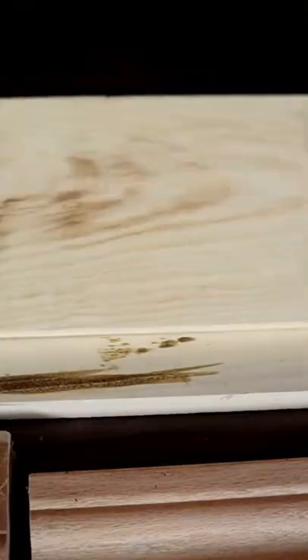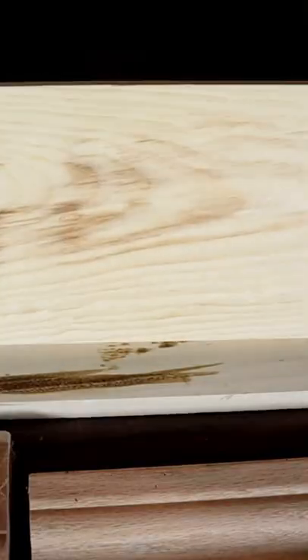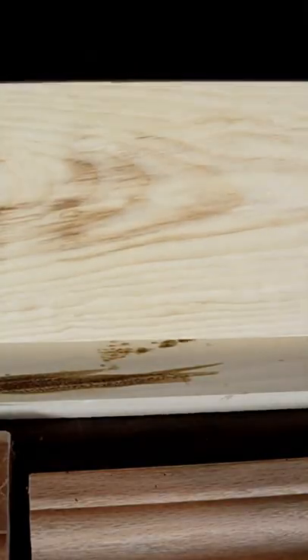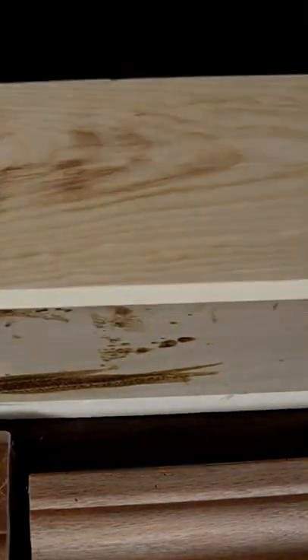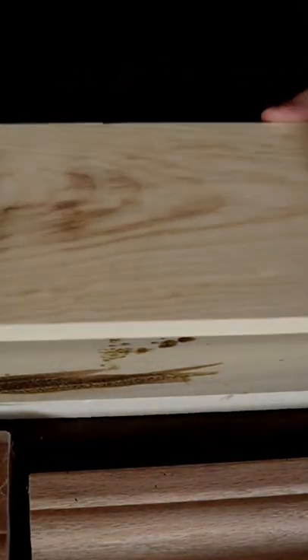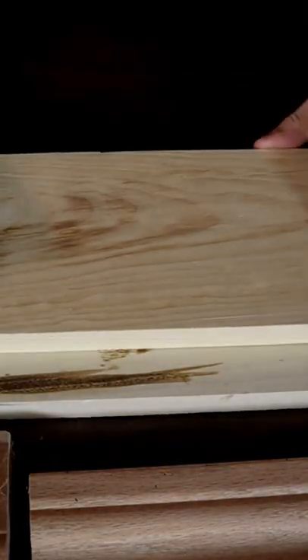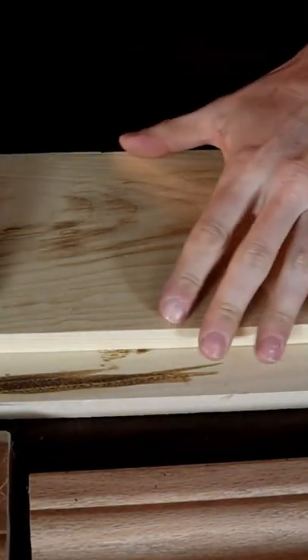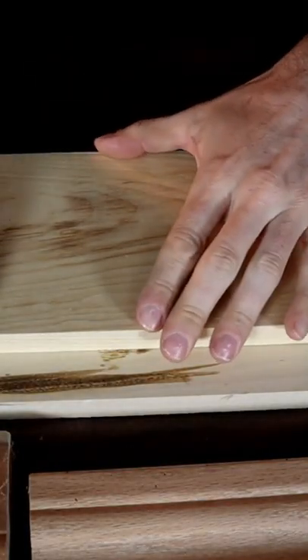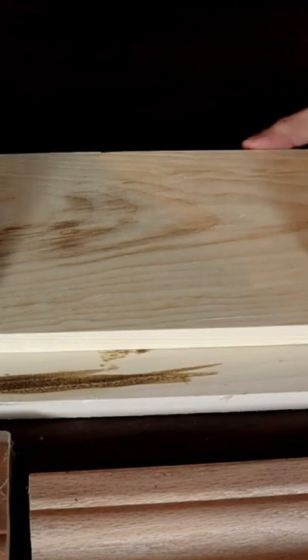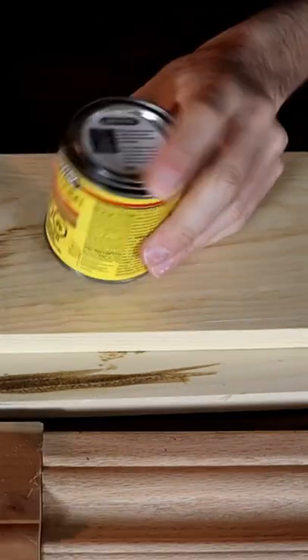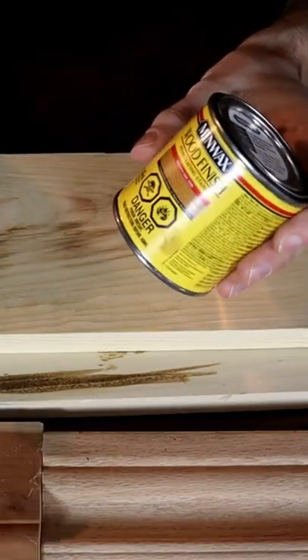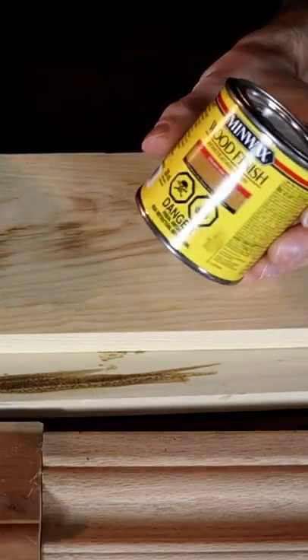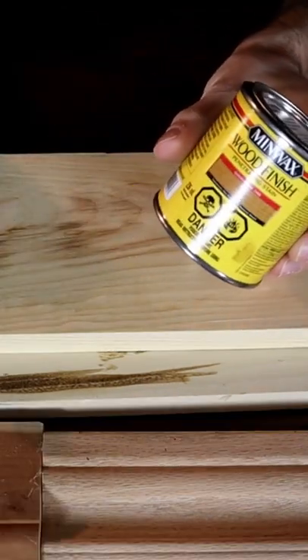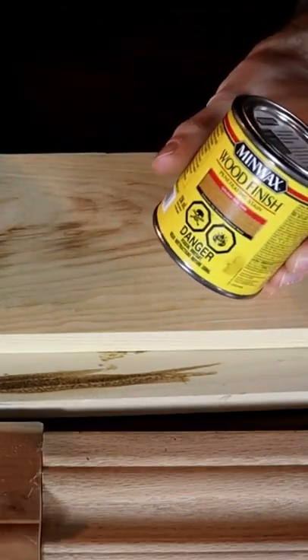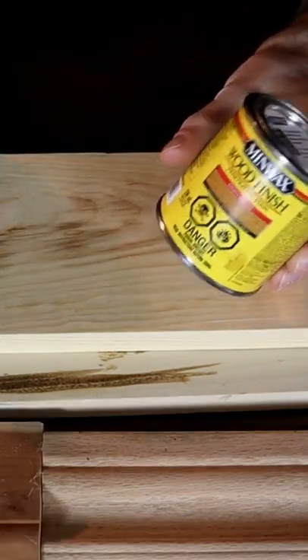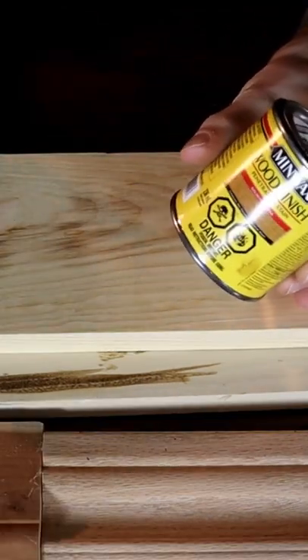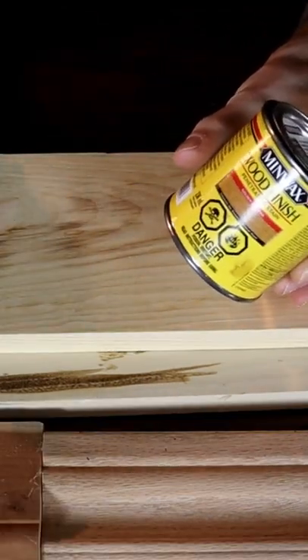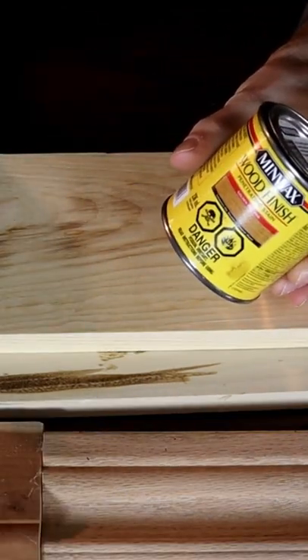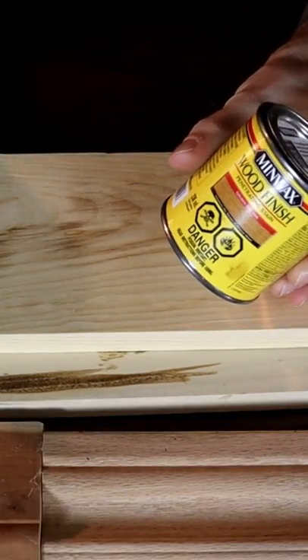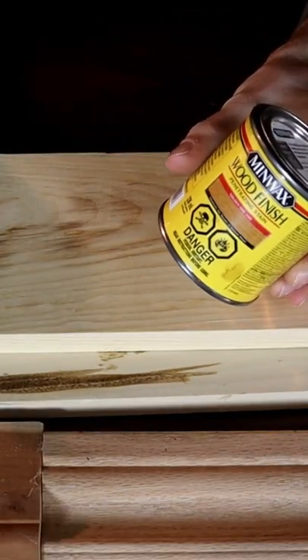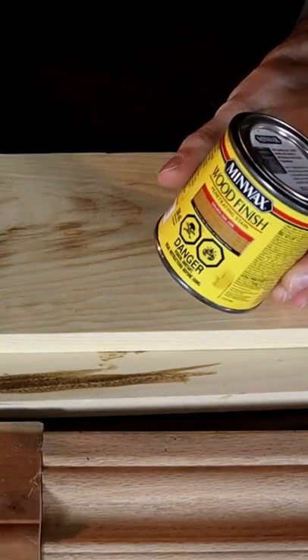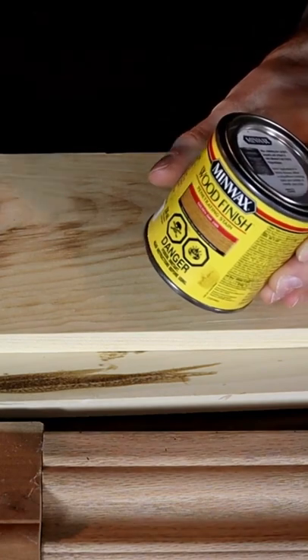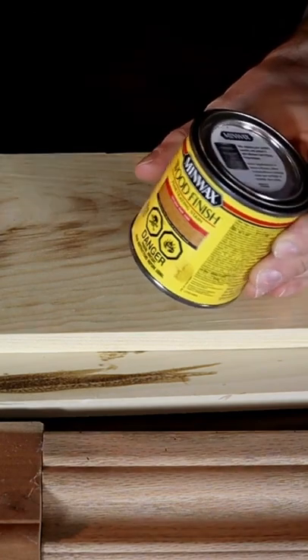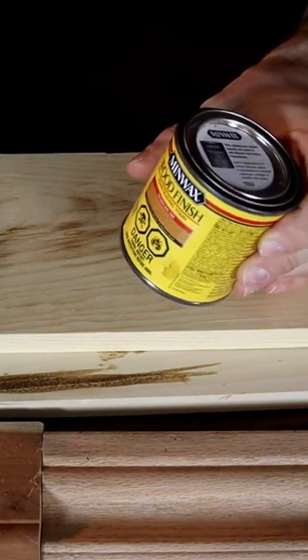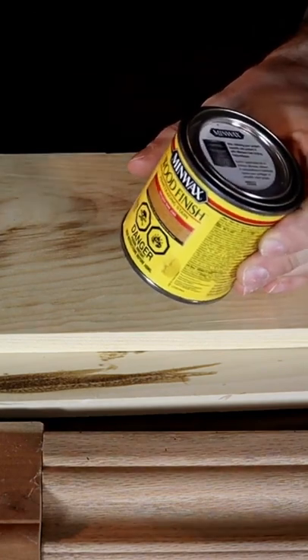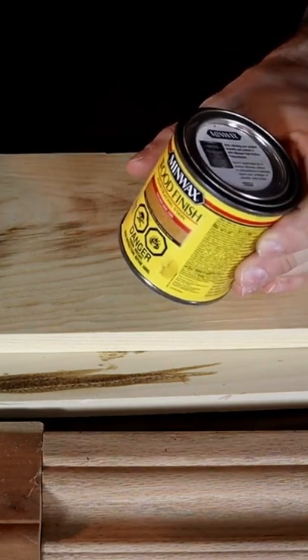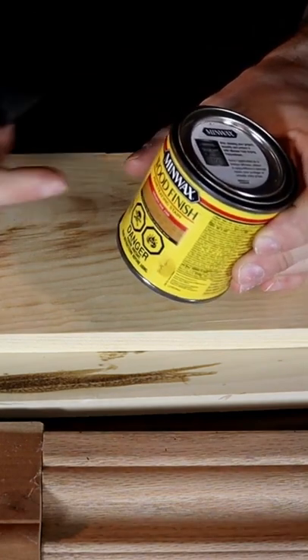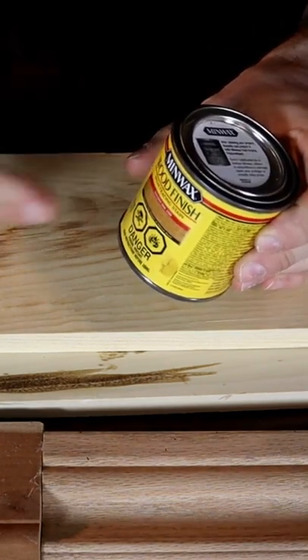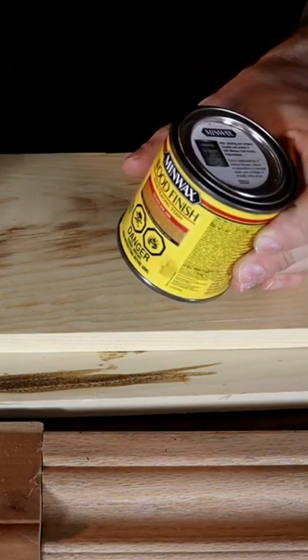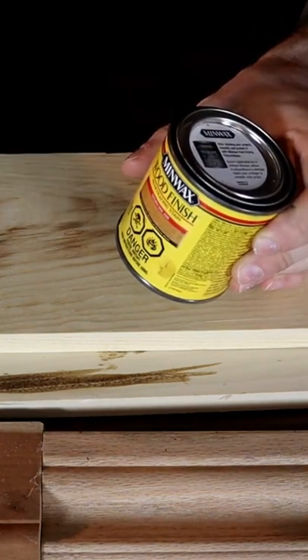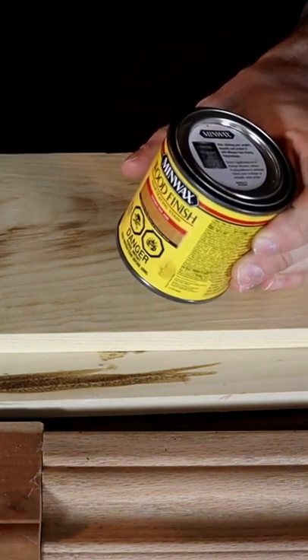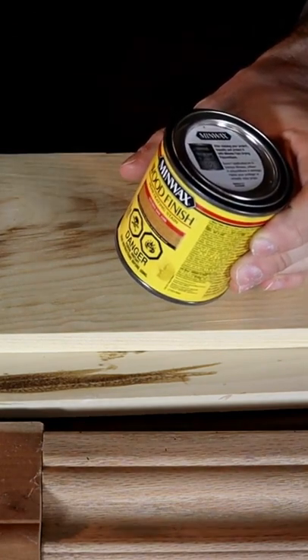If you're staining softwood like this pine, you're going to want to use what's called a pre-stain. I'm going to be using an oil-based stain. There are water-based stains as well. And there's one kind of misconception — unlike paint, you can mix oil-based and water-based stains.